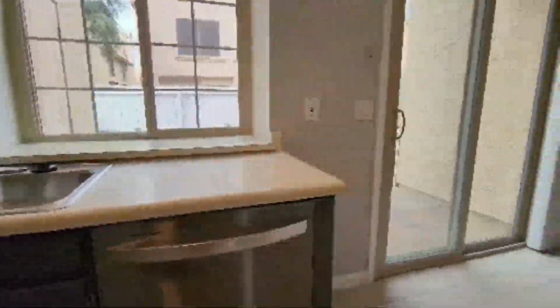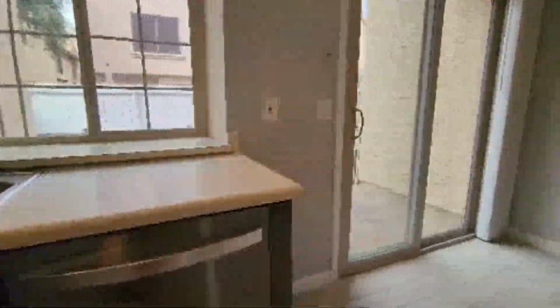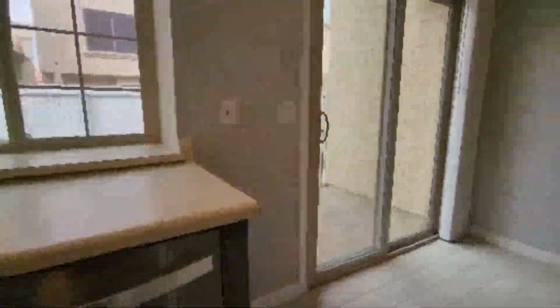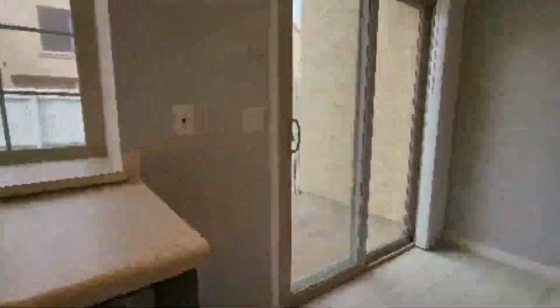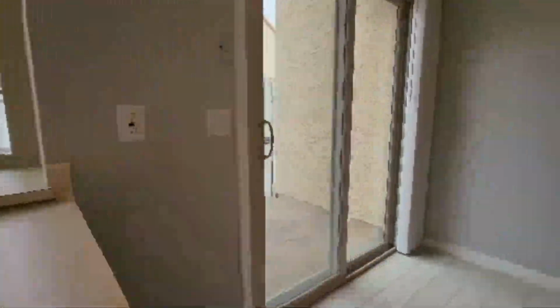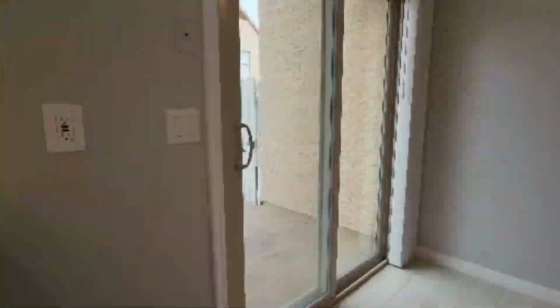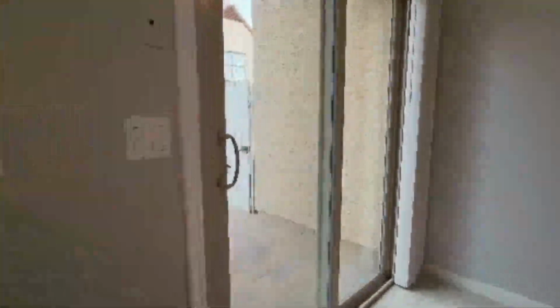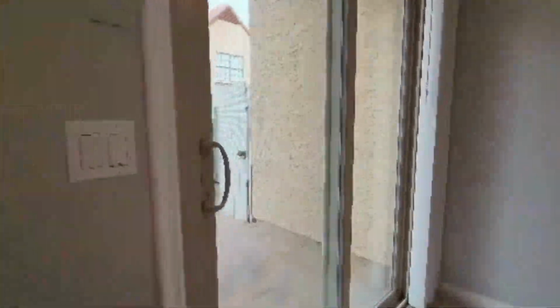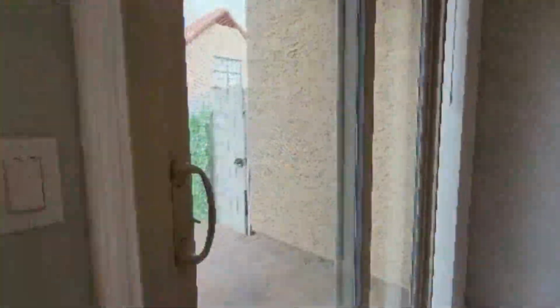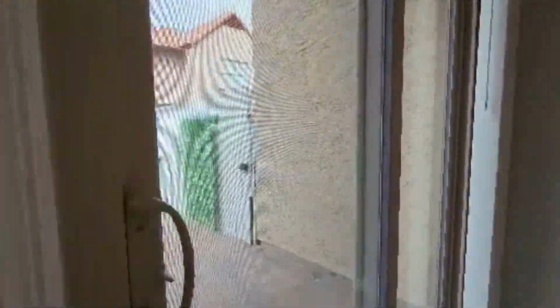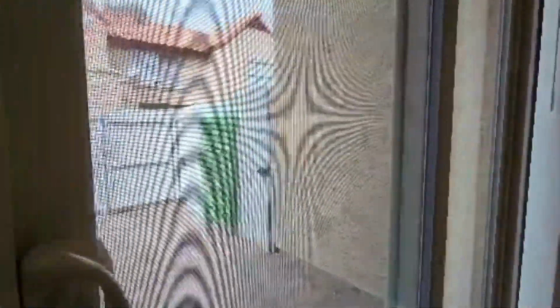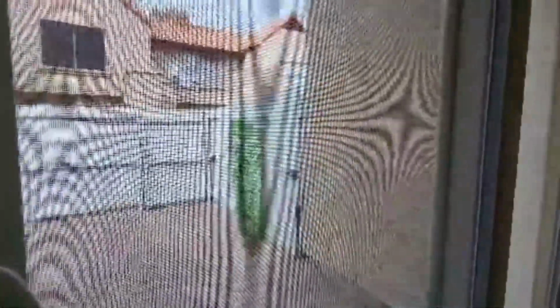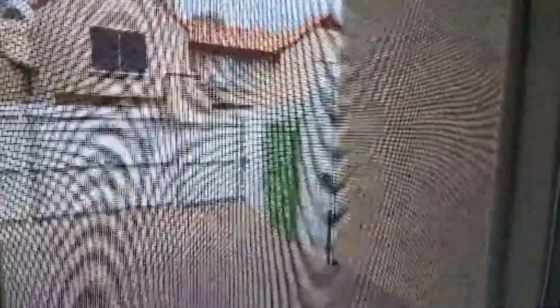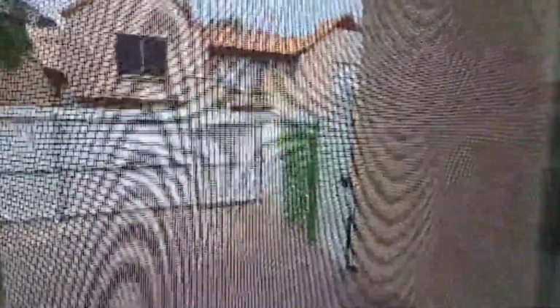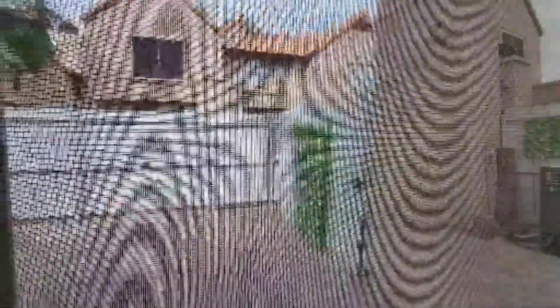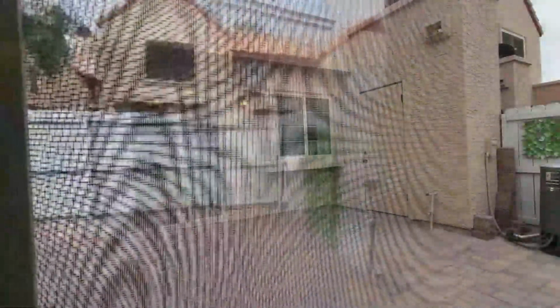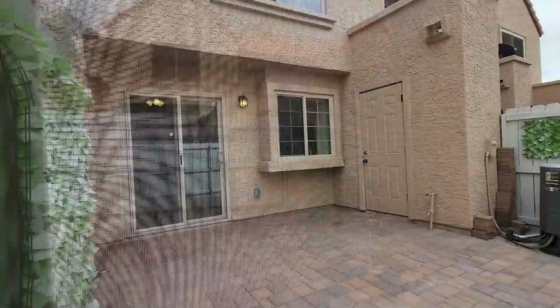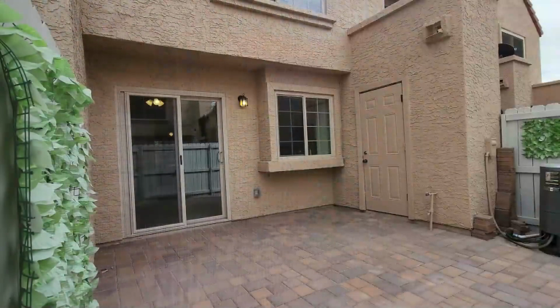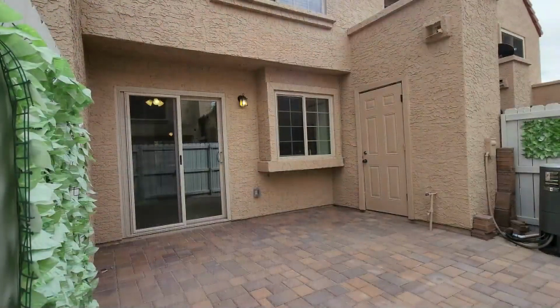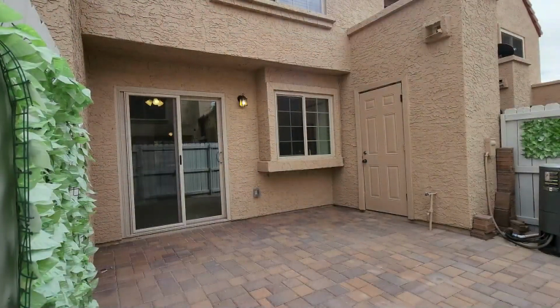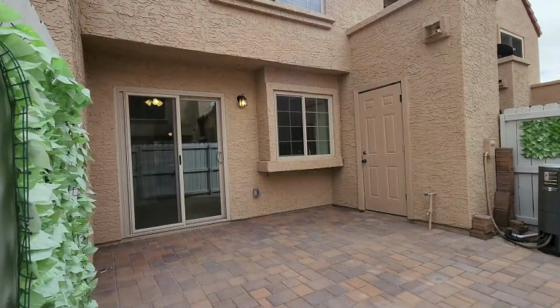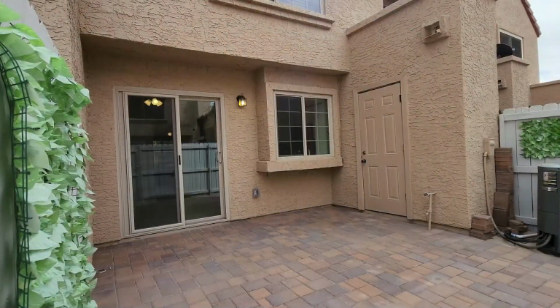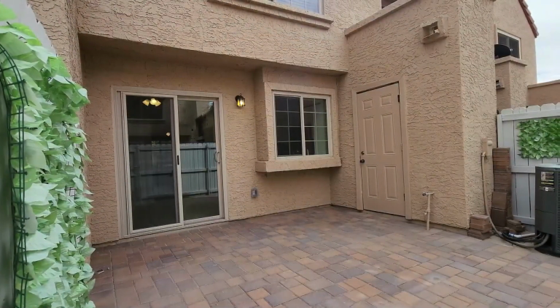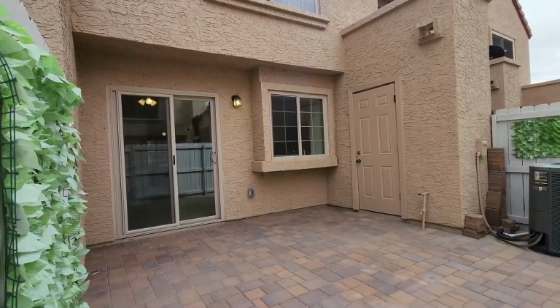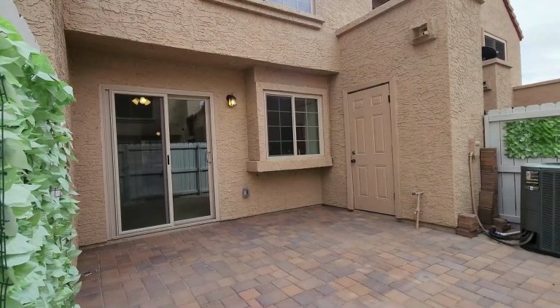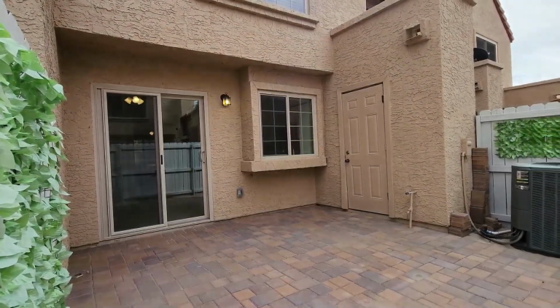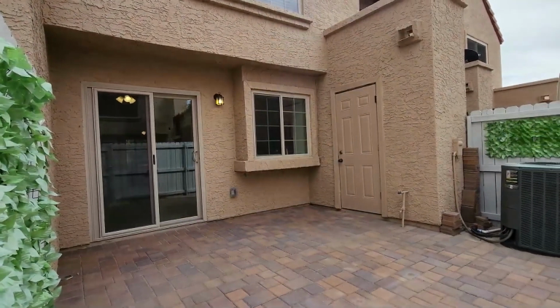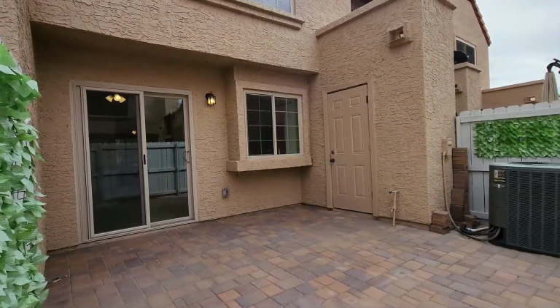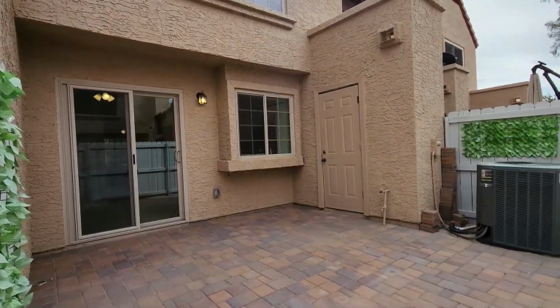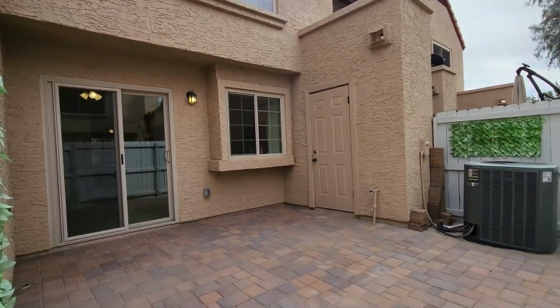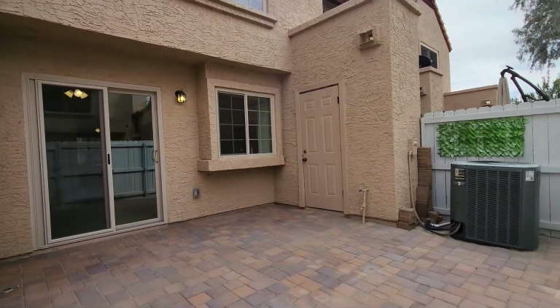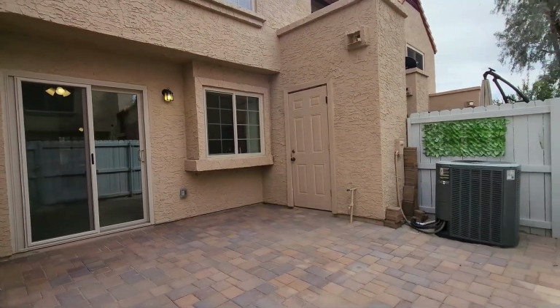This home is available, and if you are interested in making this your home, please visit us at our website, www.leaseaz.com.